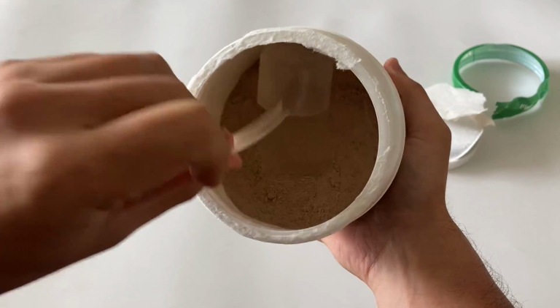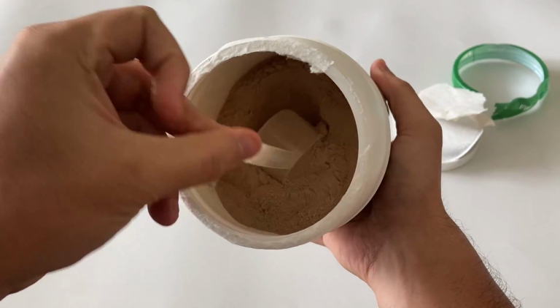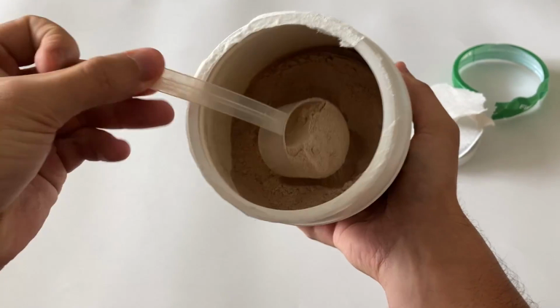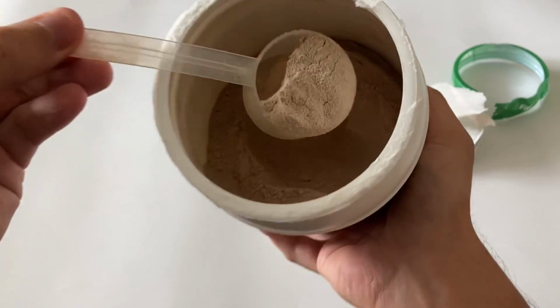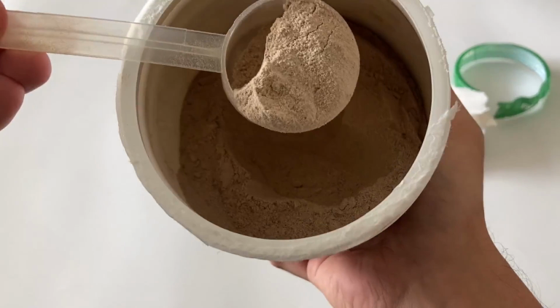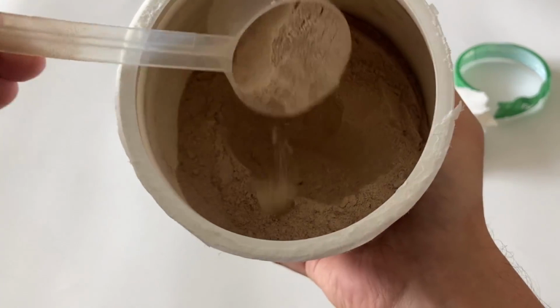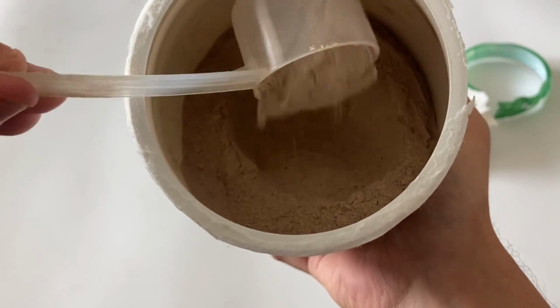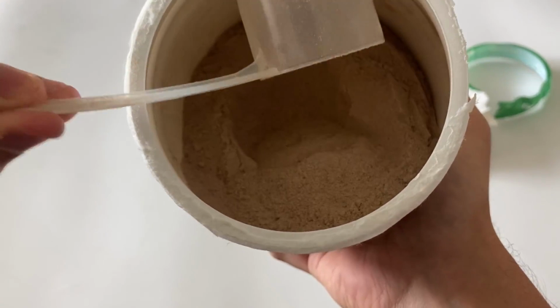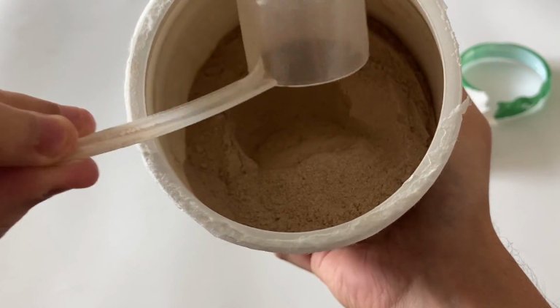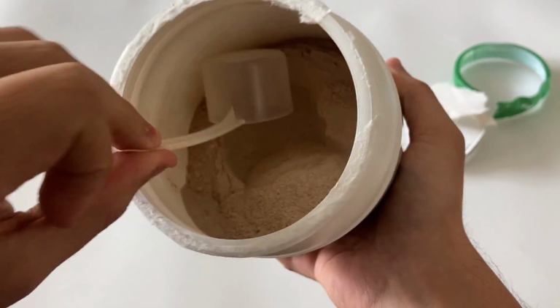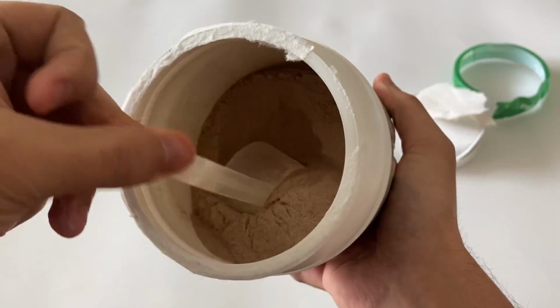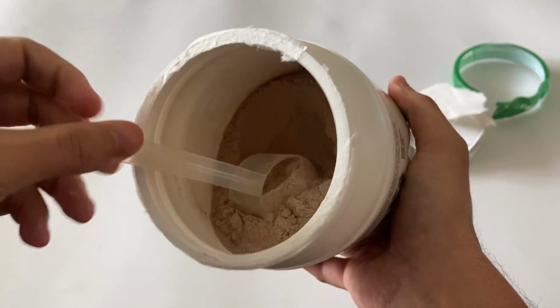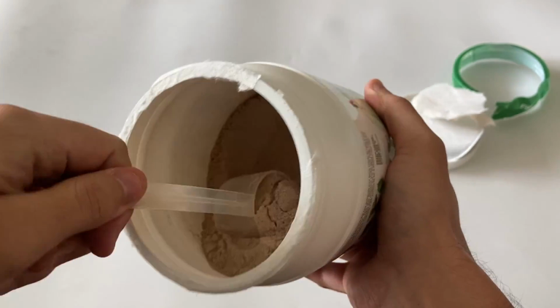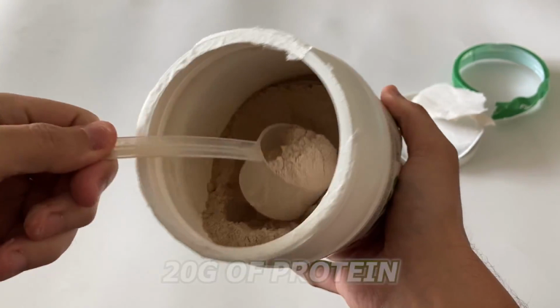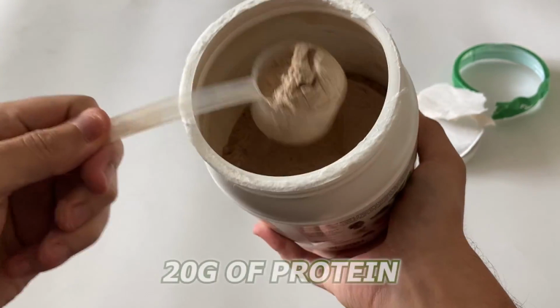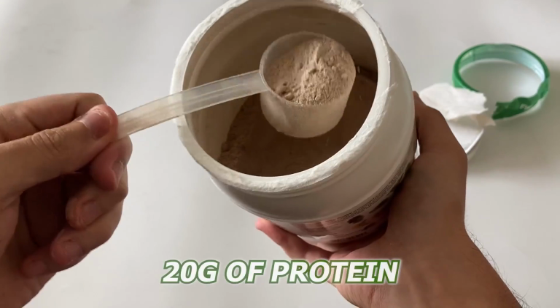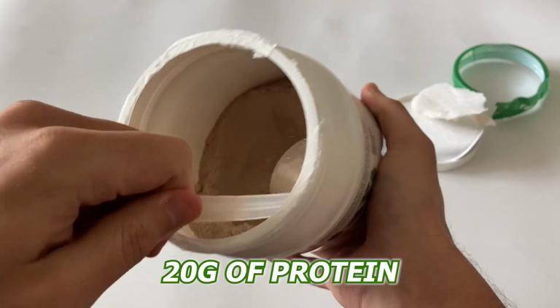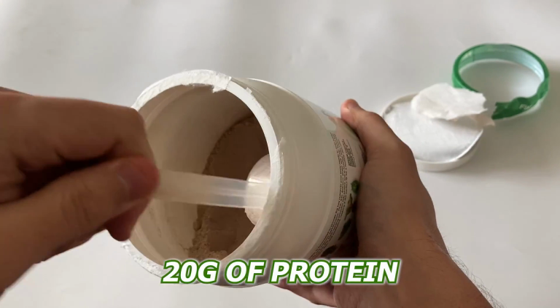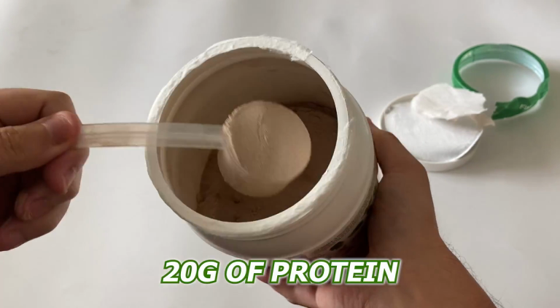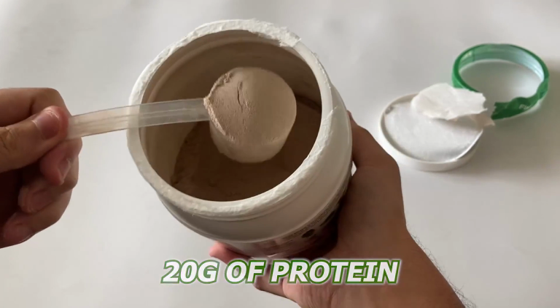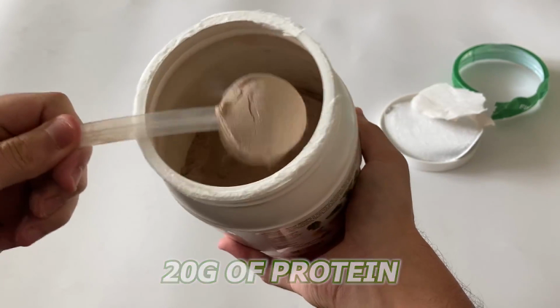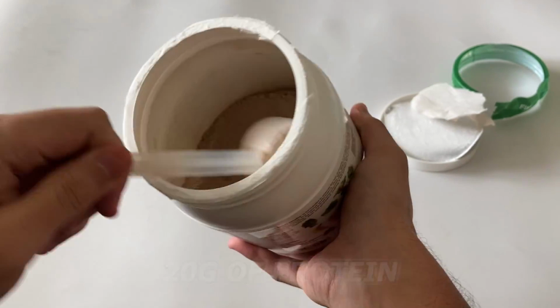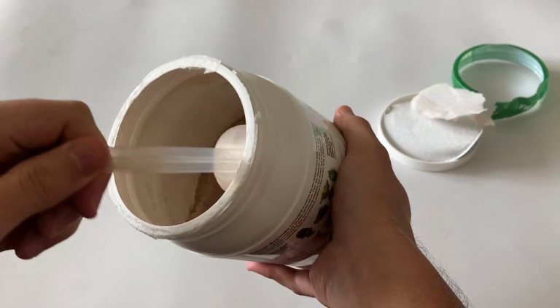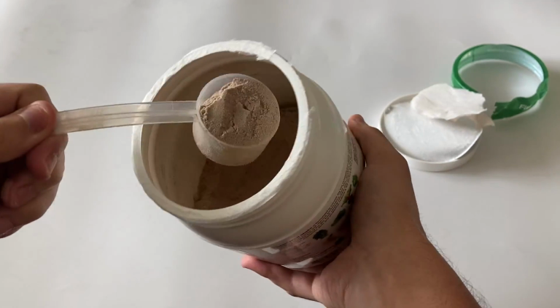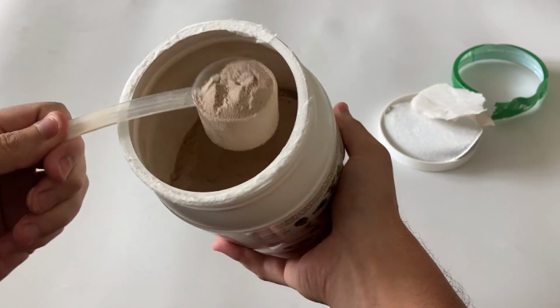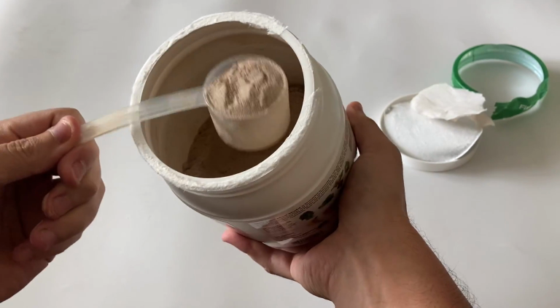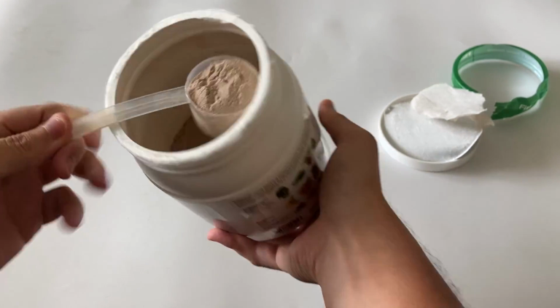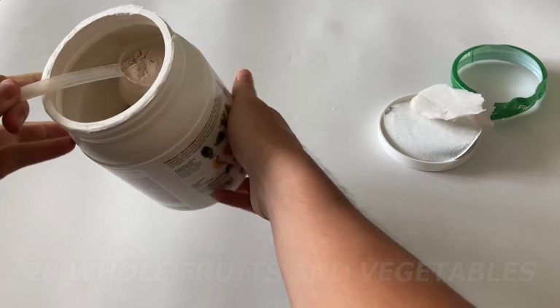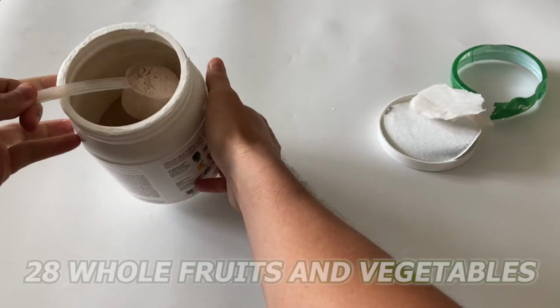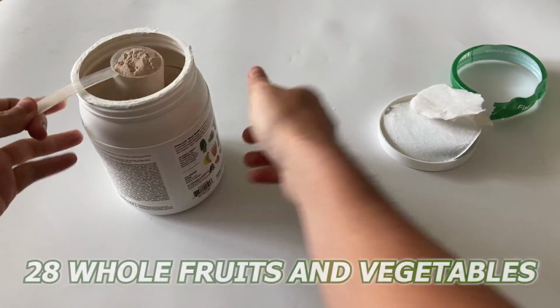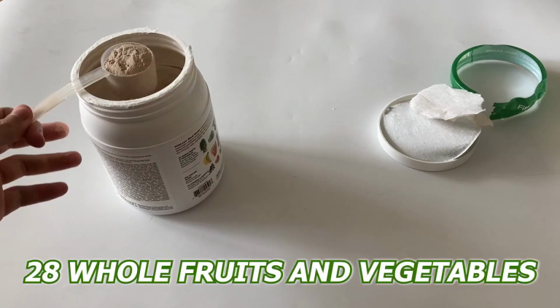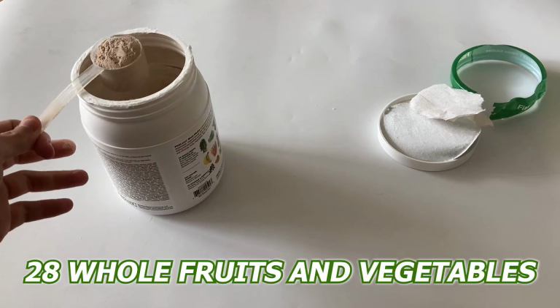Now let's talk about its key features. Fit & Lean Meal Replacement Shake is packed with 20 grams of protein, which supports lean muscle and strength. It also contains 28 whole fruits and vegetables,